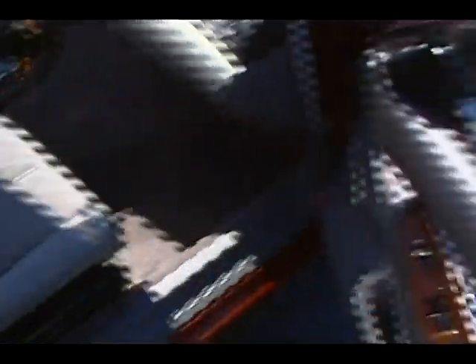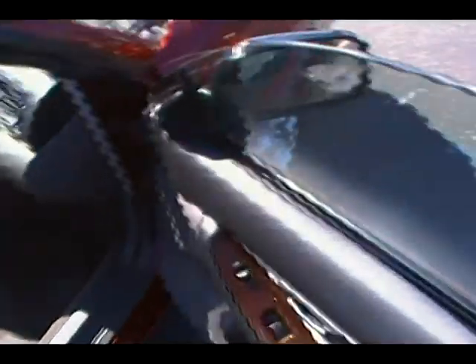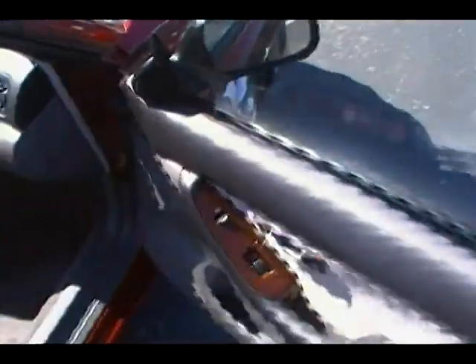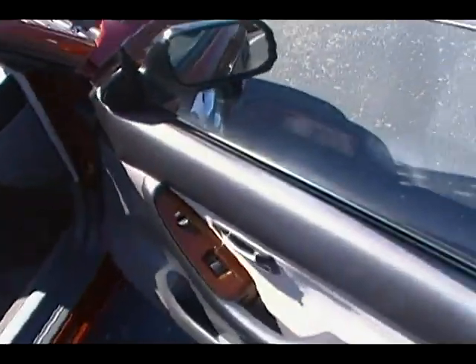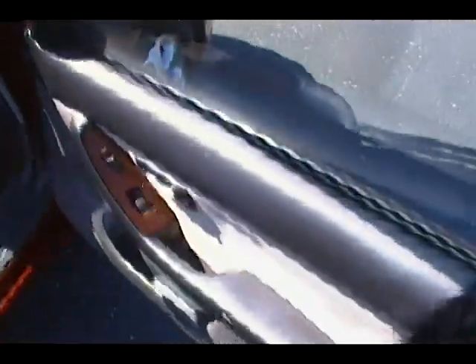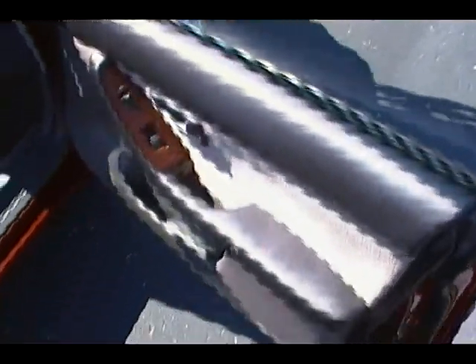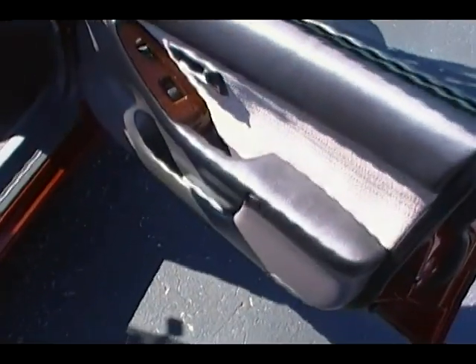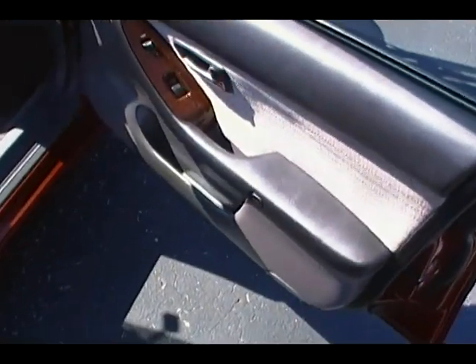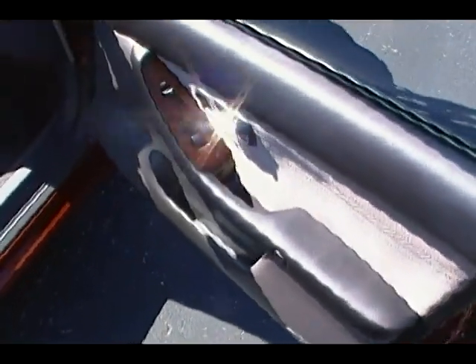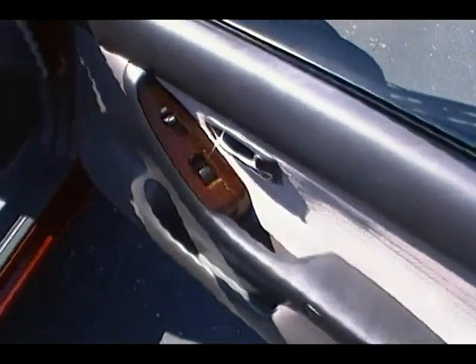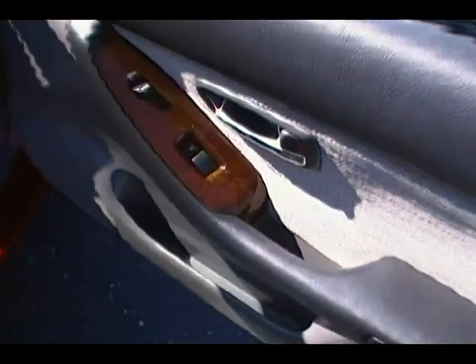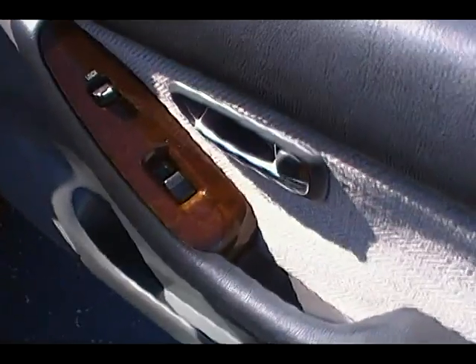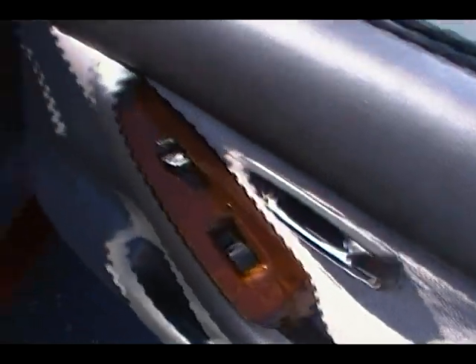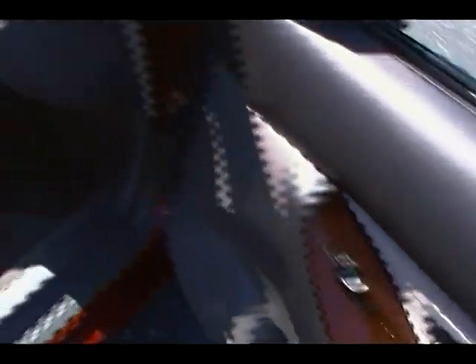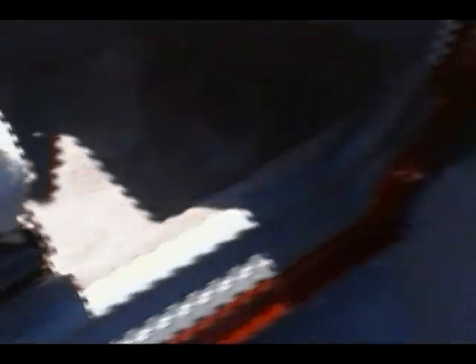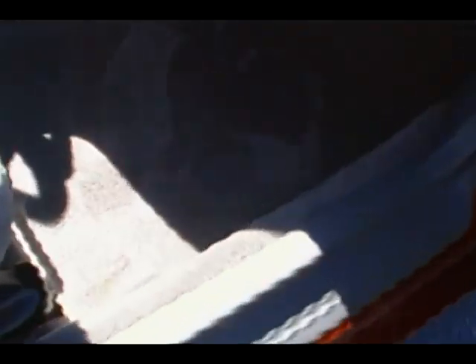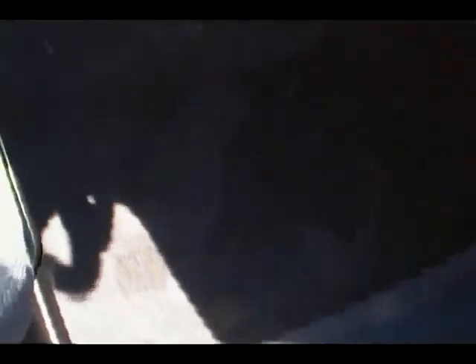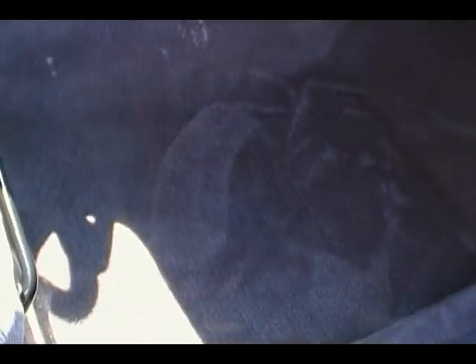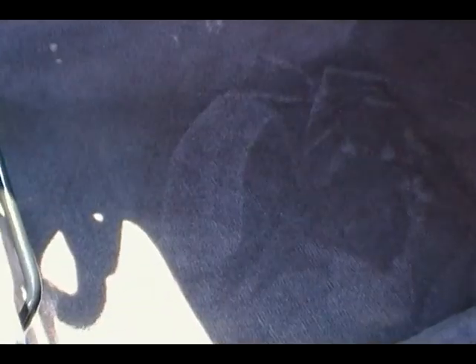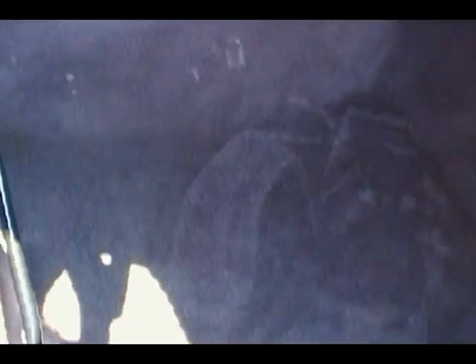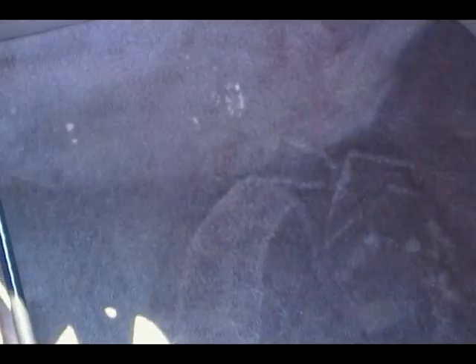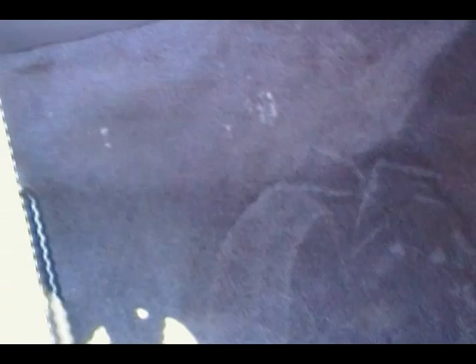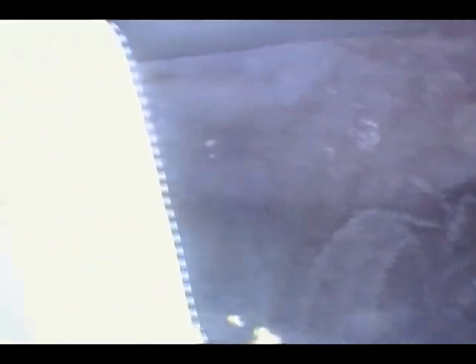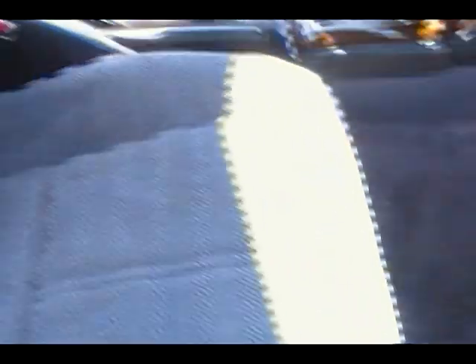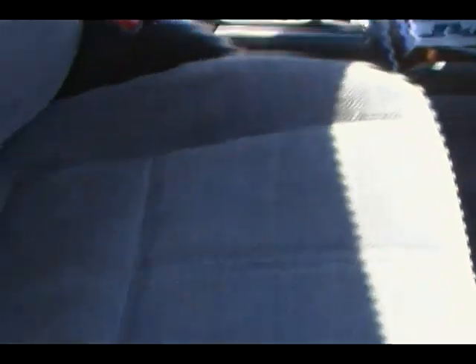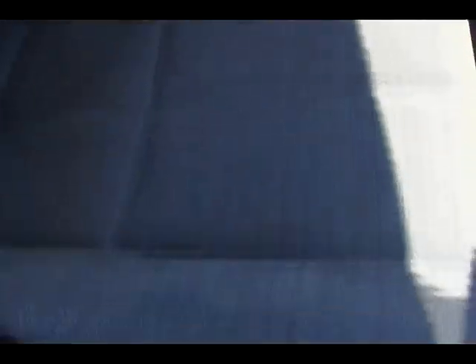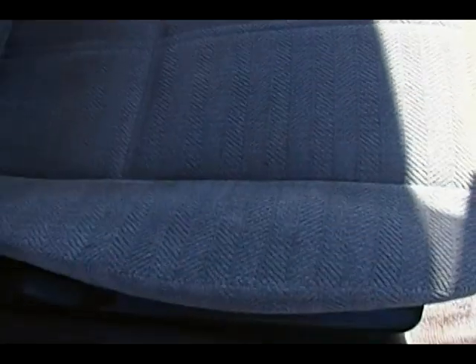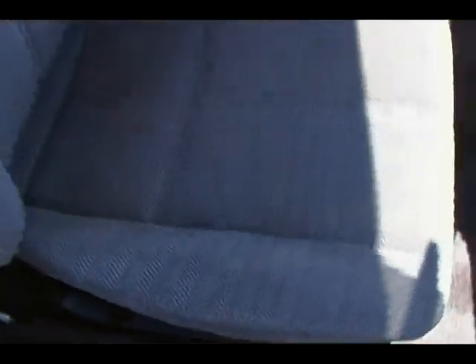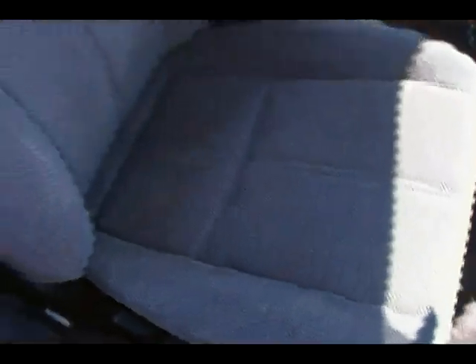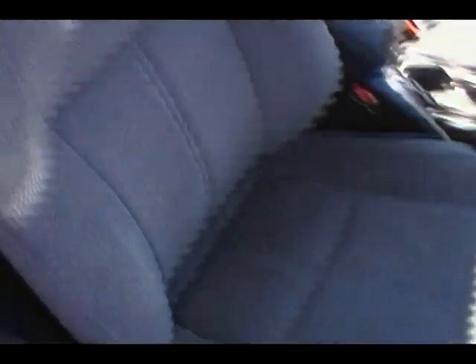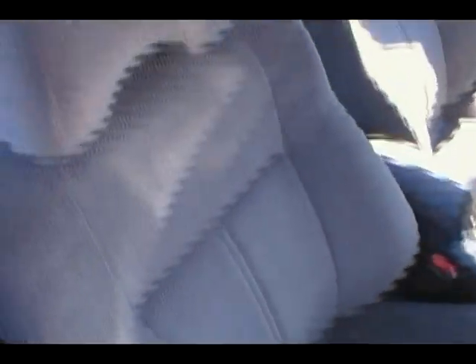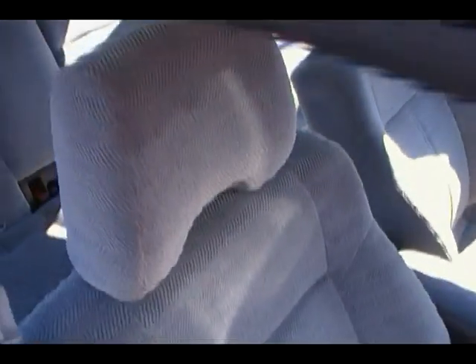Coming down to the inside of the vehicle — power windows and door locks. Notice the wood grain, notice the cleanliness. The car is in great shape: carpet's in great shape, seats are in great shape, no rips, no tears, no stains.